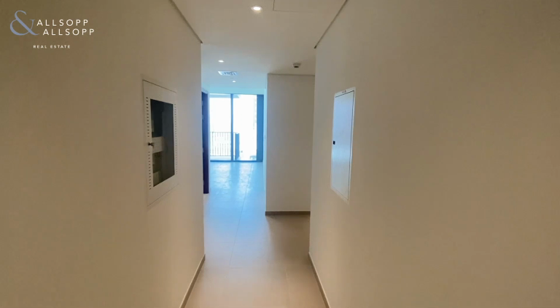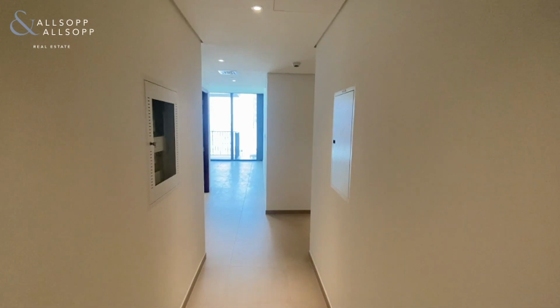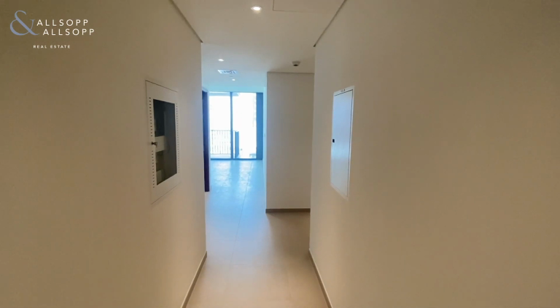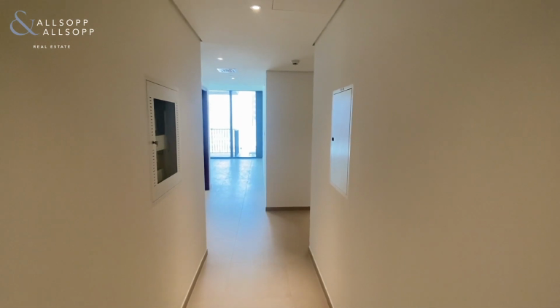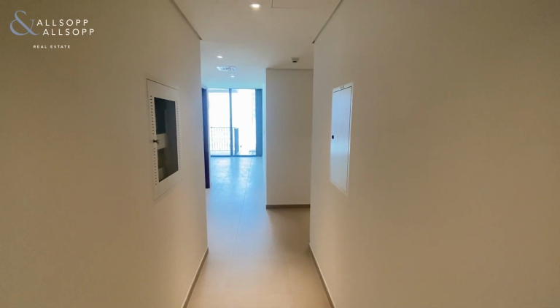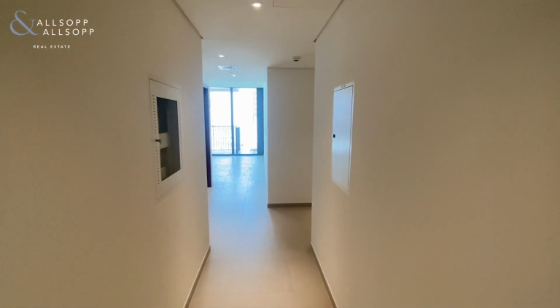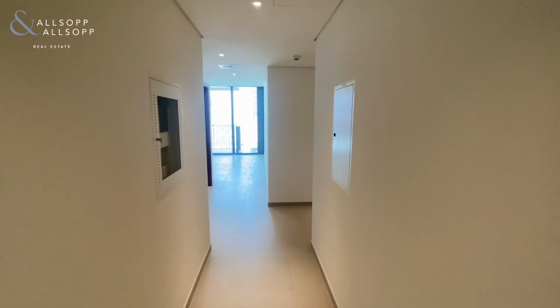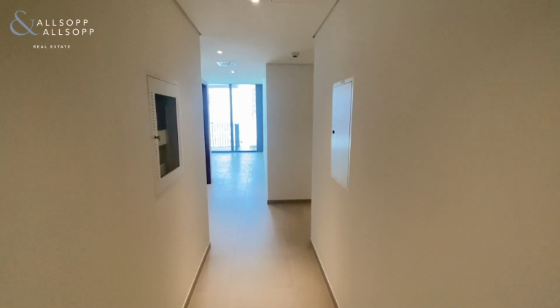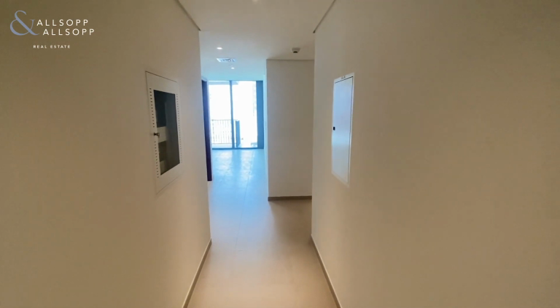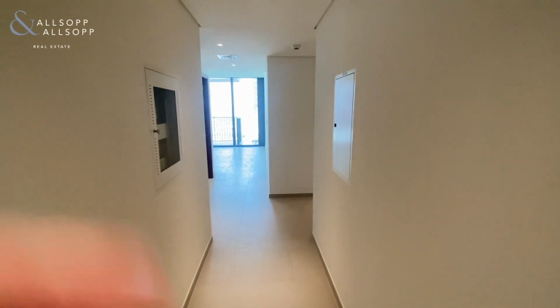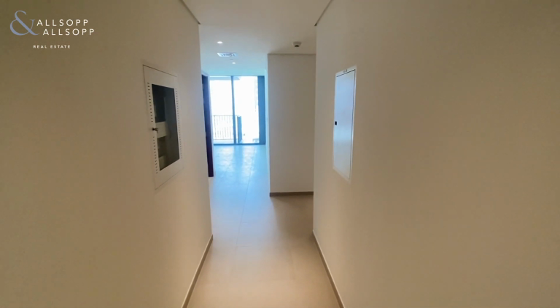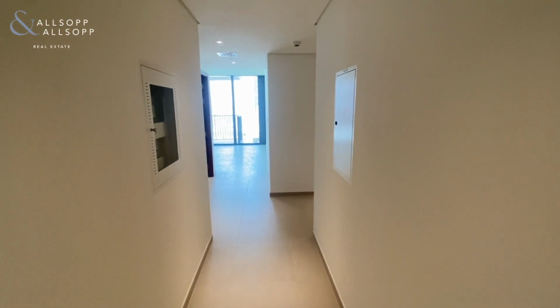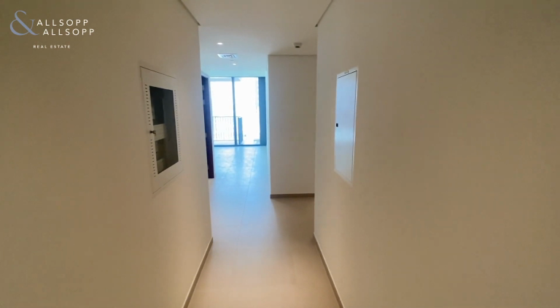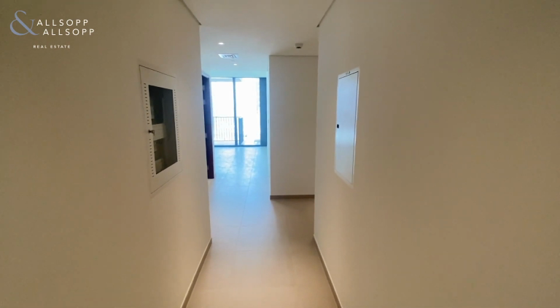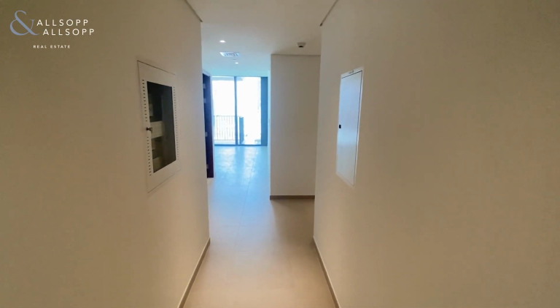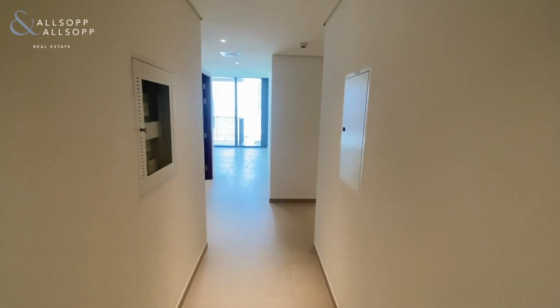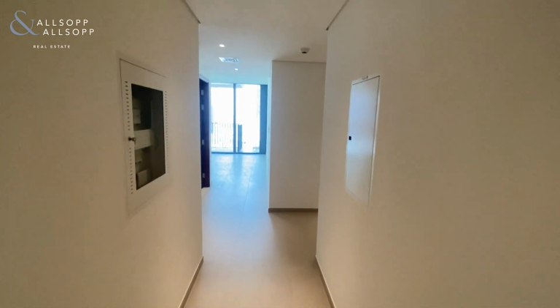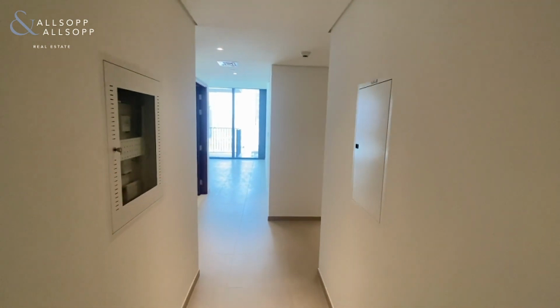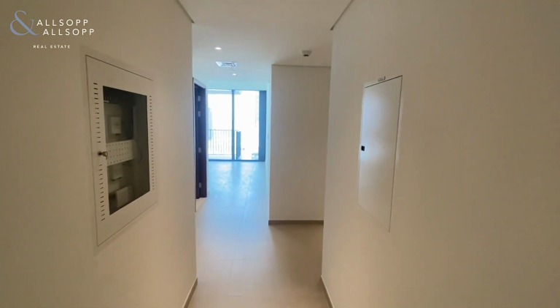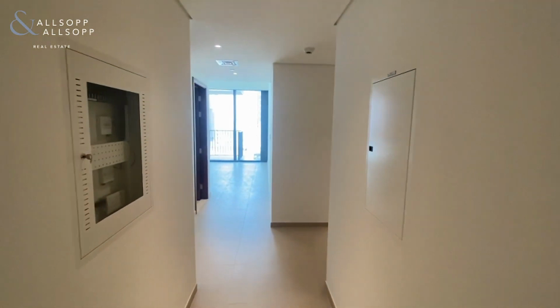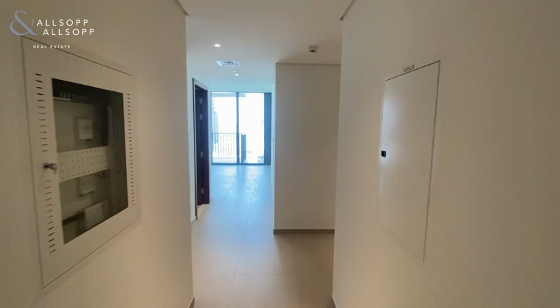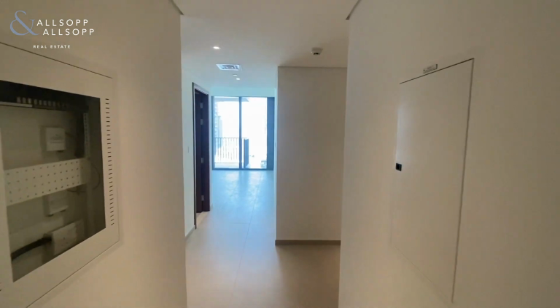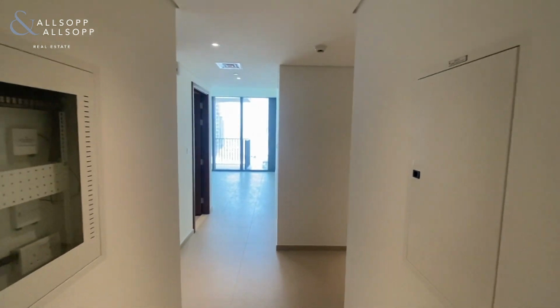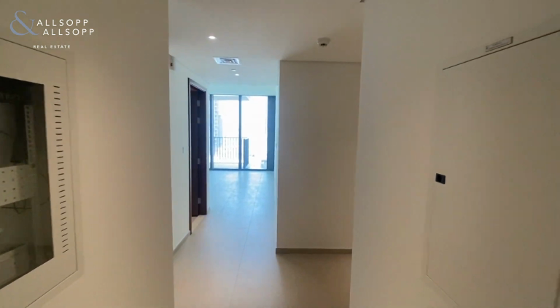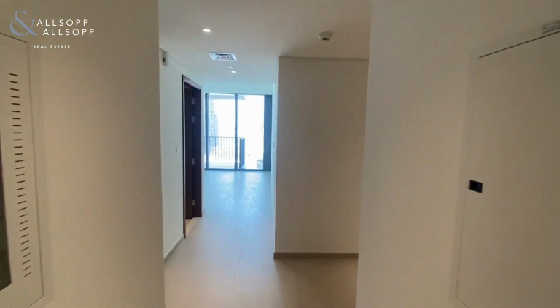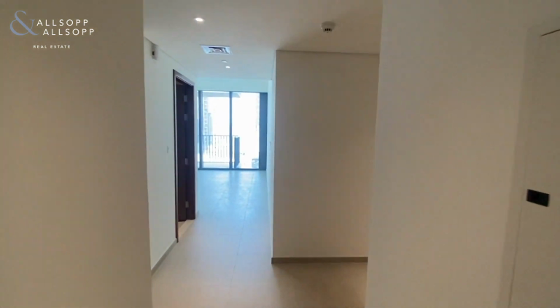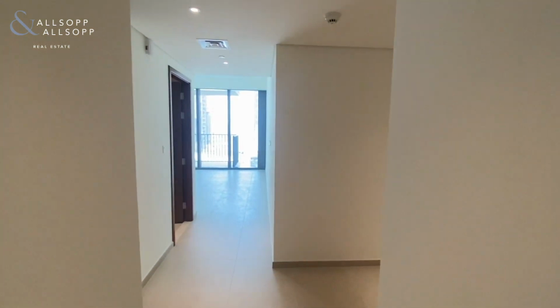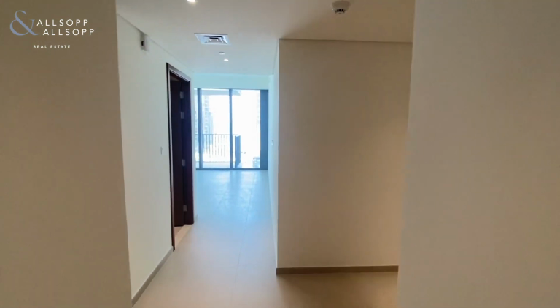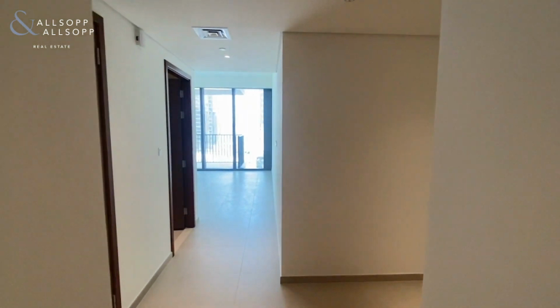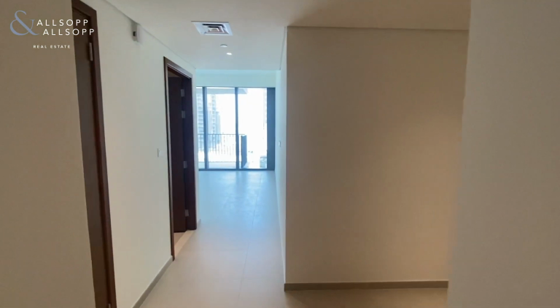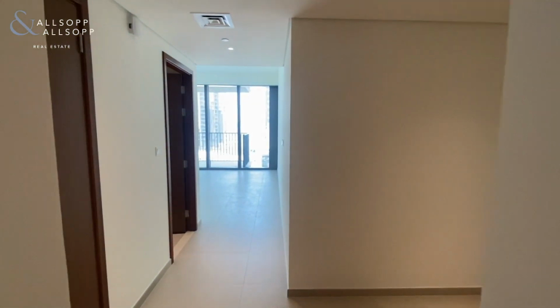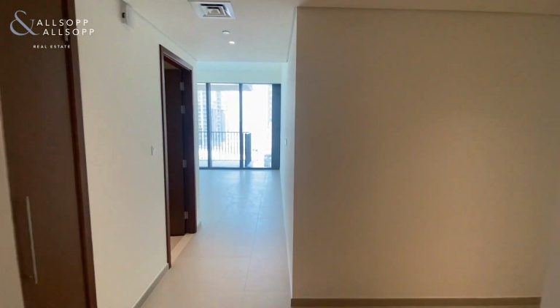Hi there, it's Robert from Allsop and Allsop Real Estate. I just want to give you a virtual tour of this two-bedroom that we have available in Boulevard Heights.